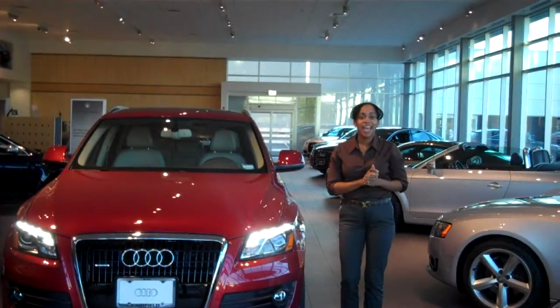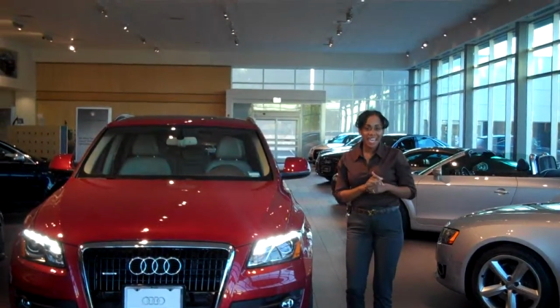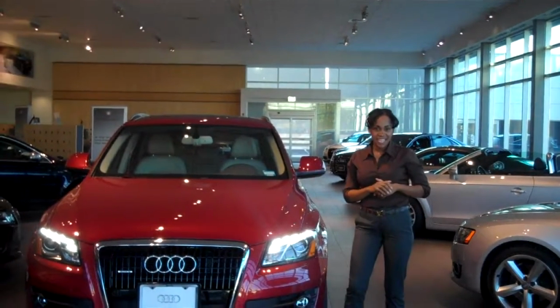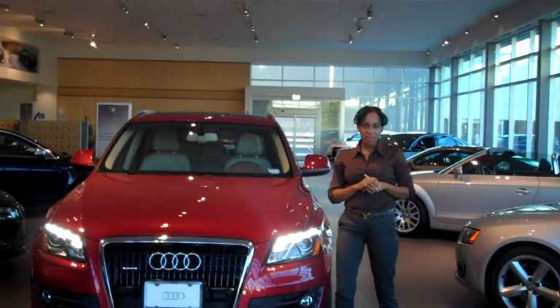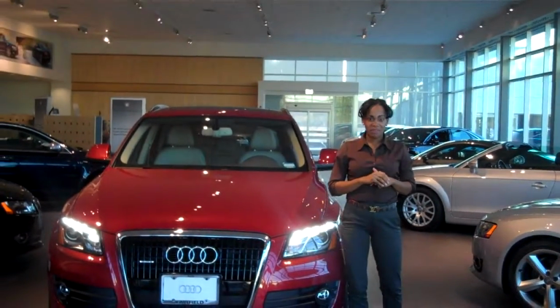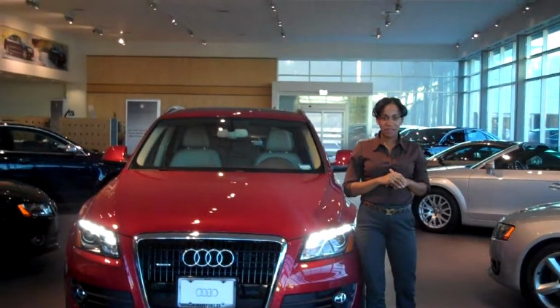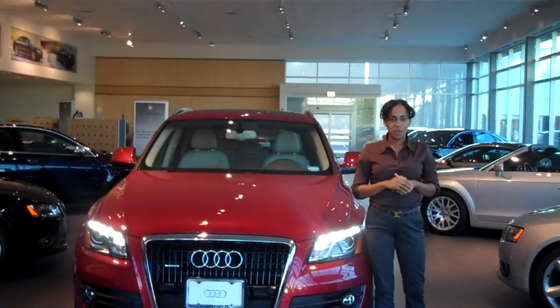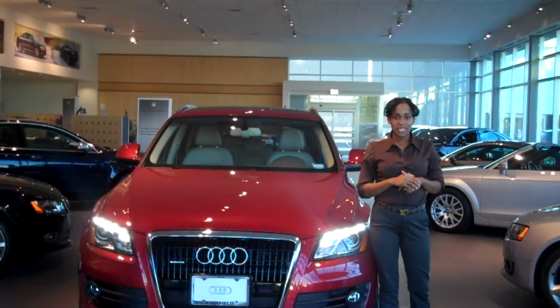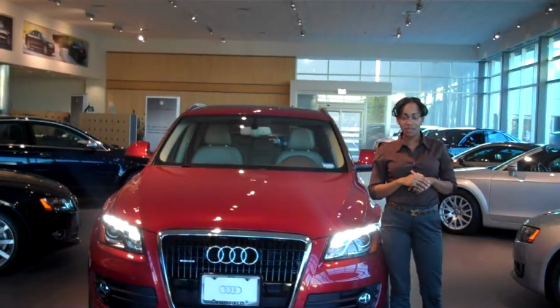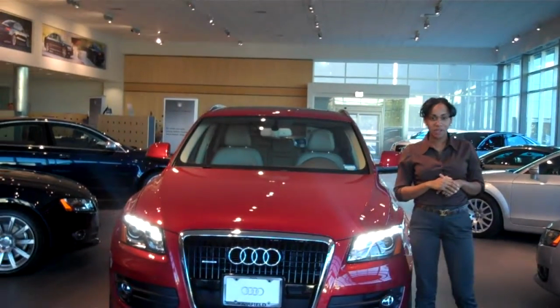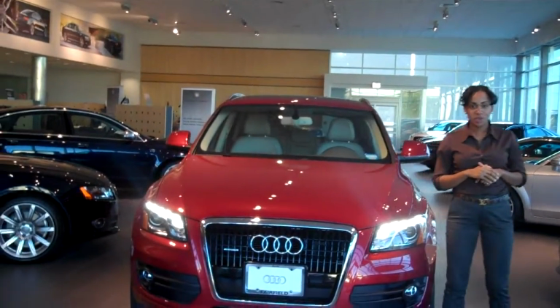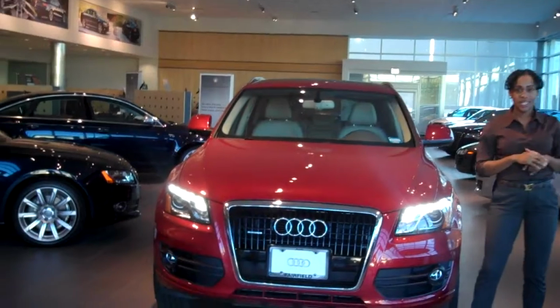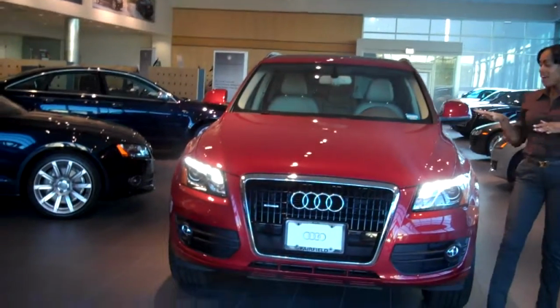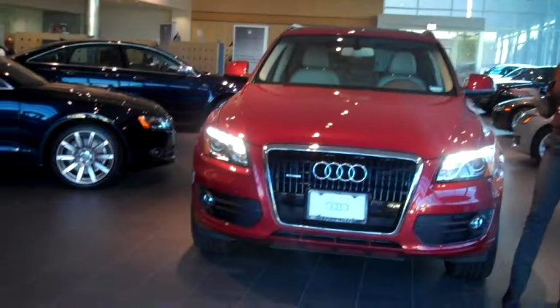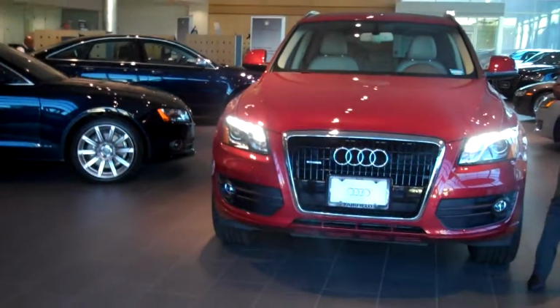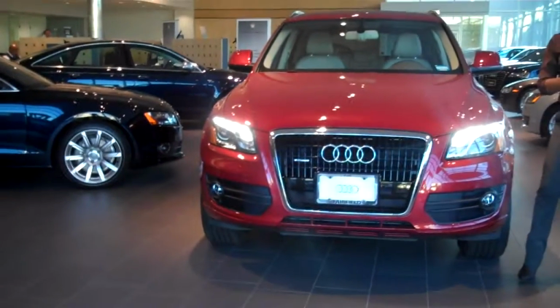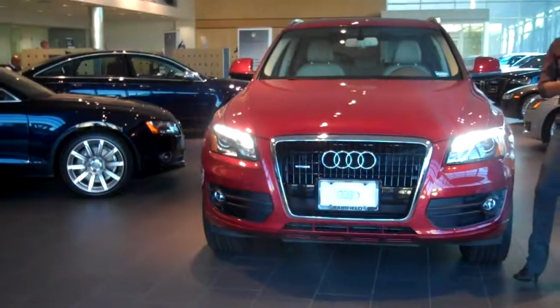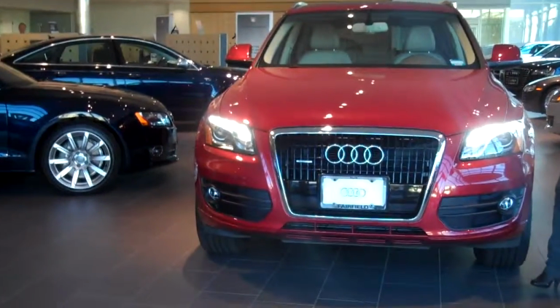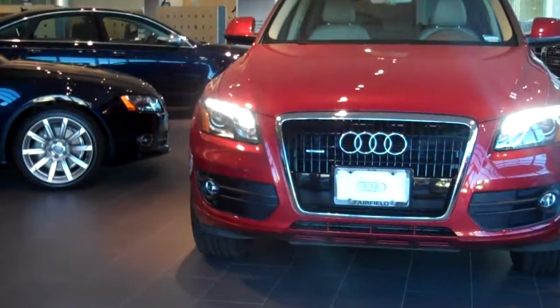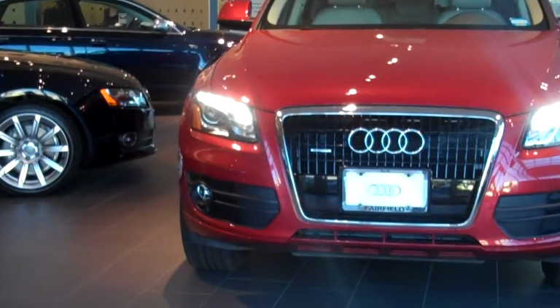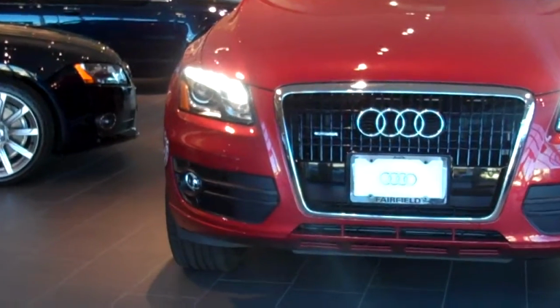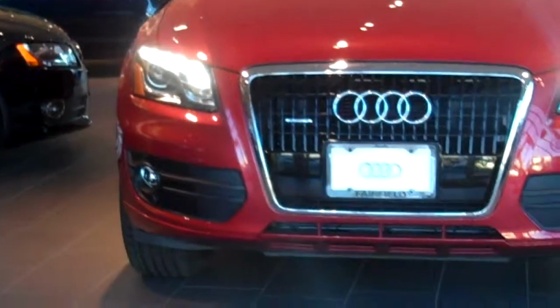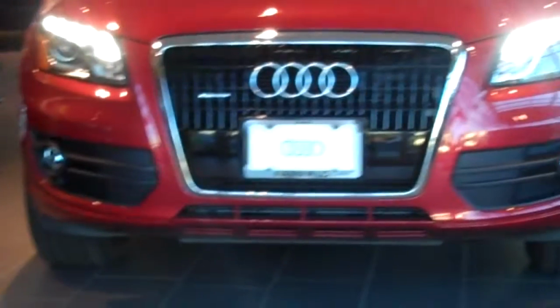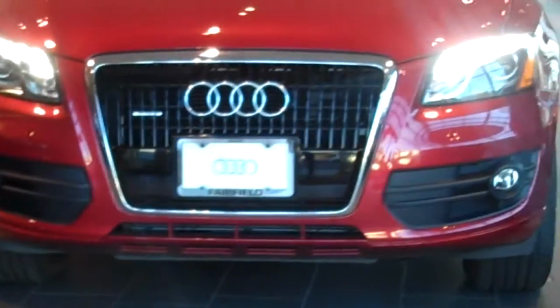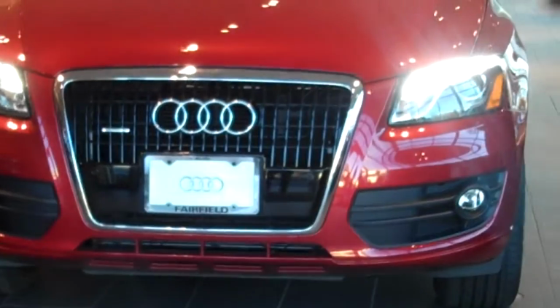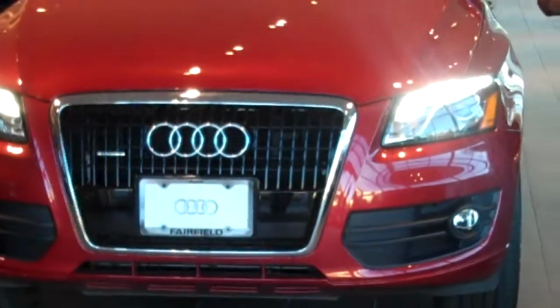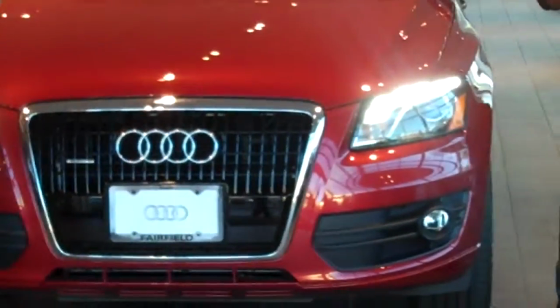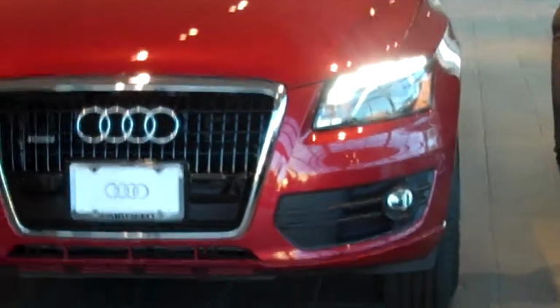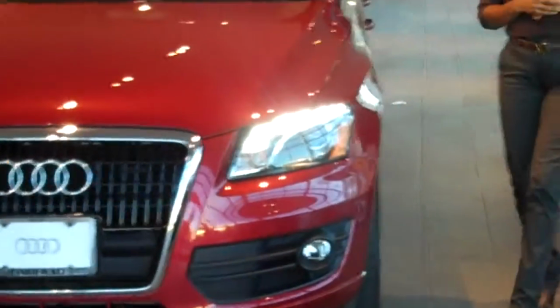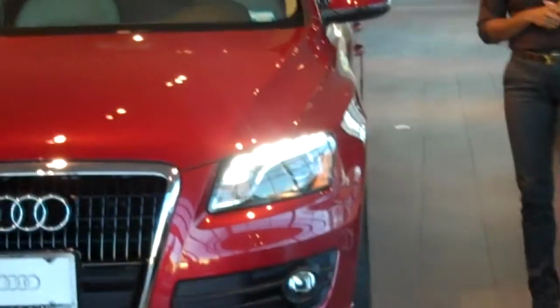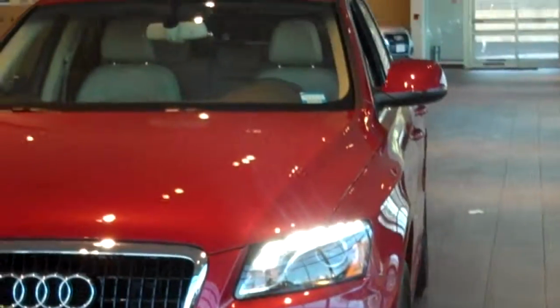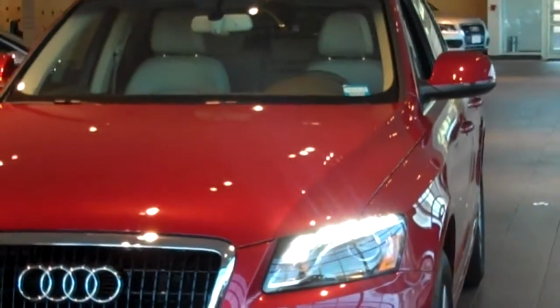Hey Gladys, it's Katie from Audi in Fairfield. Just wanted to send you a quick video so you can see the Audi Q5 in a beautiful garnet red color. As you can see, the LED daytime running lights are on for you.